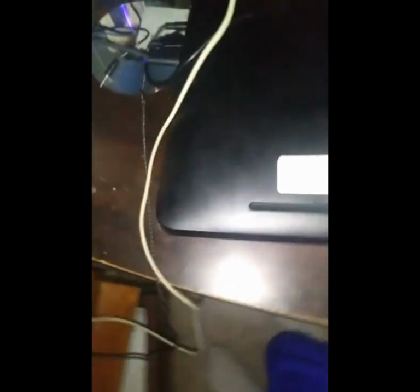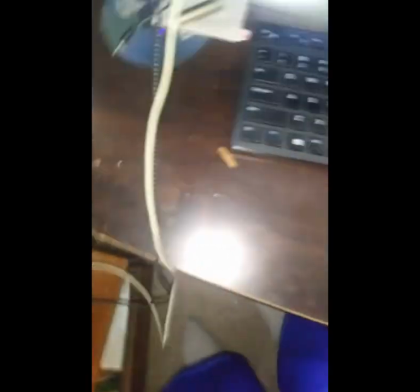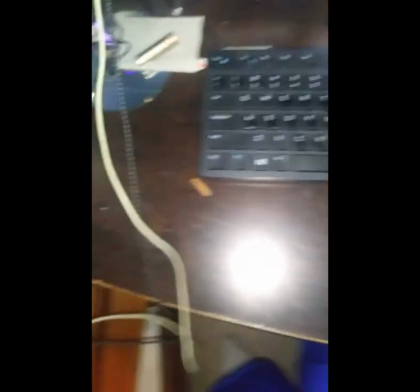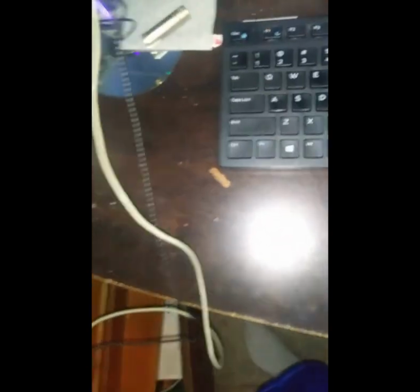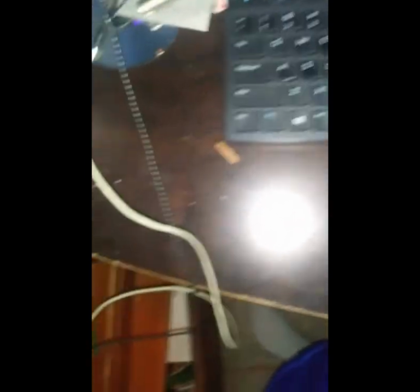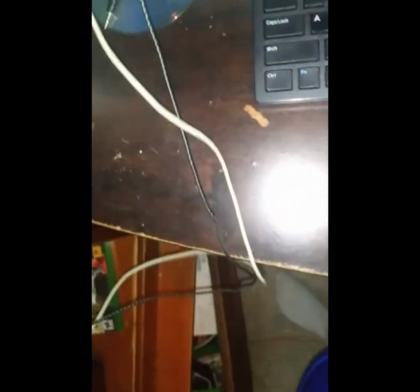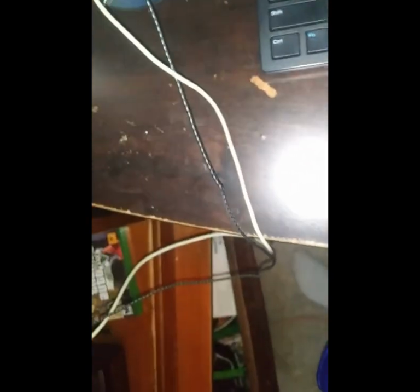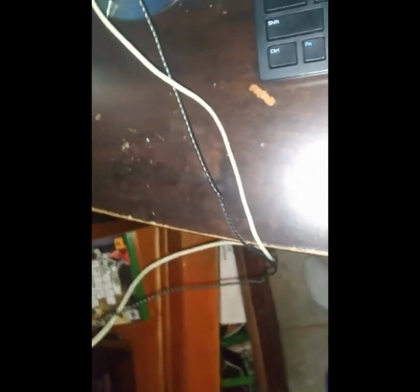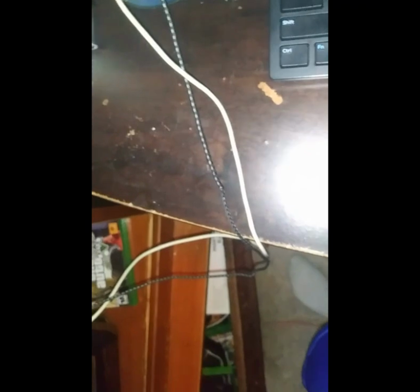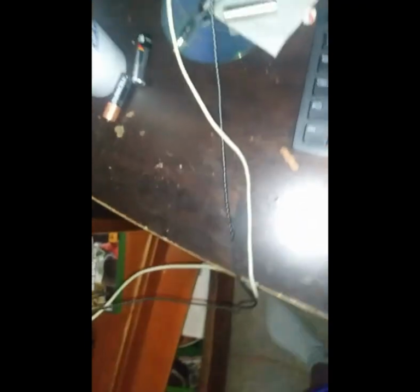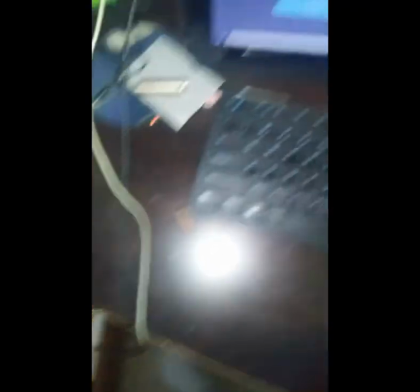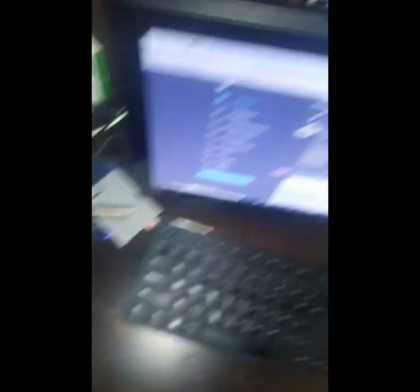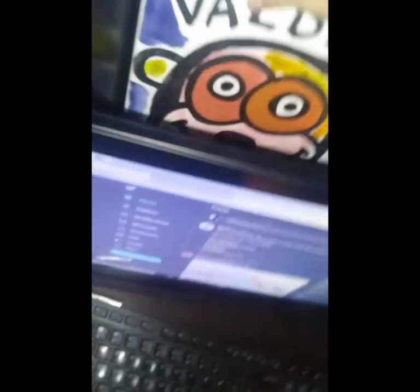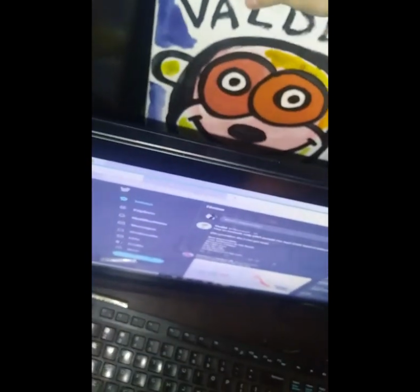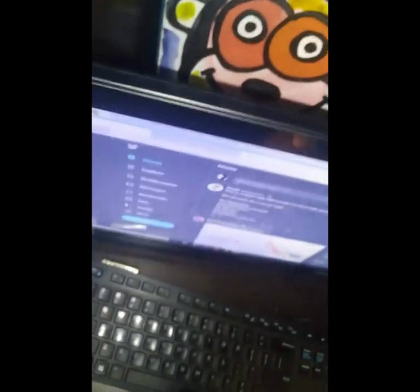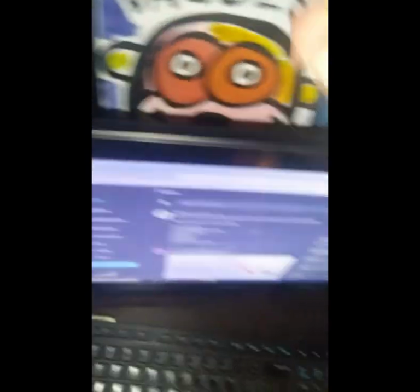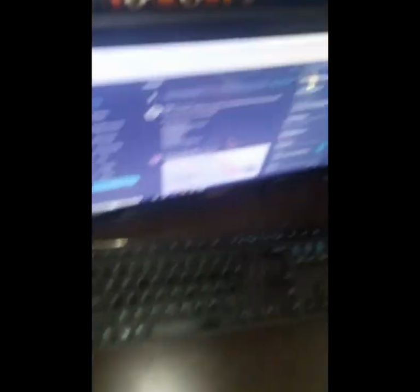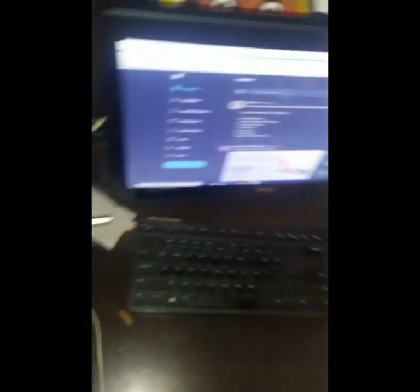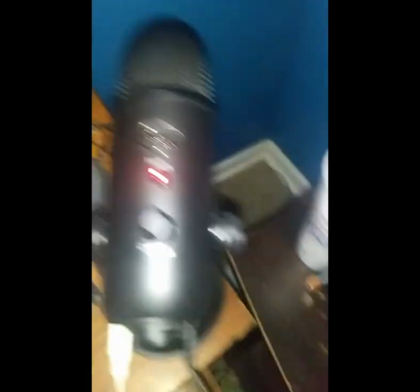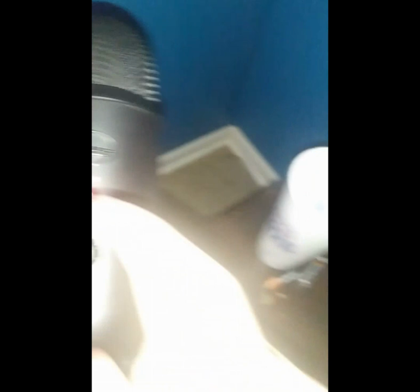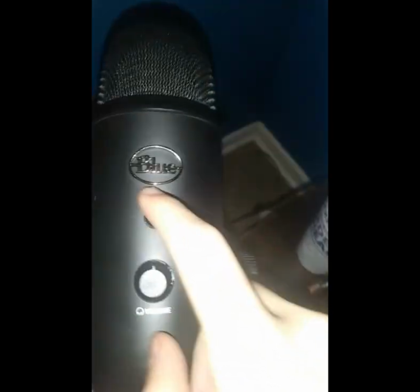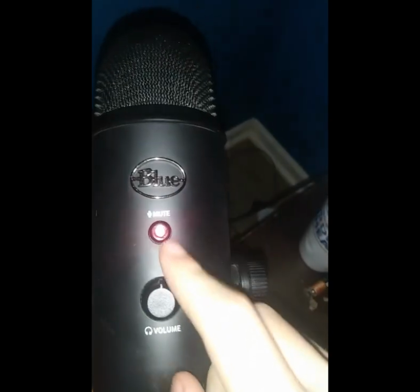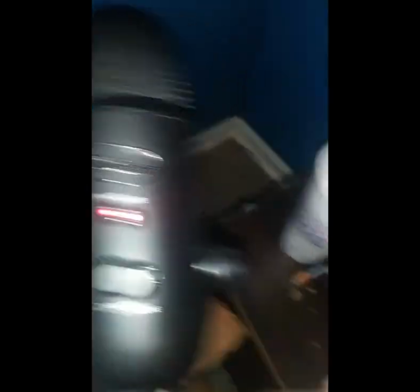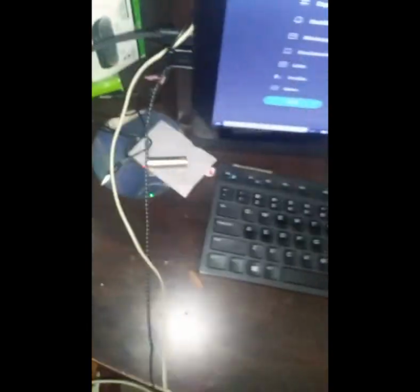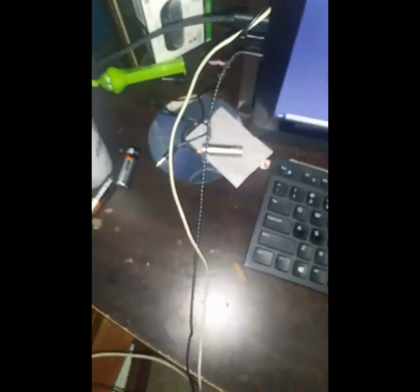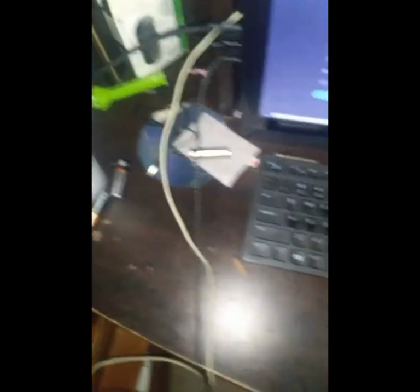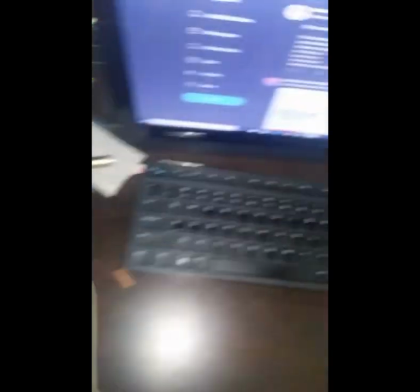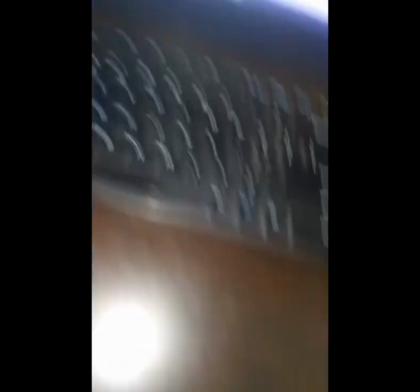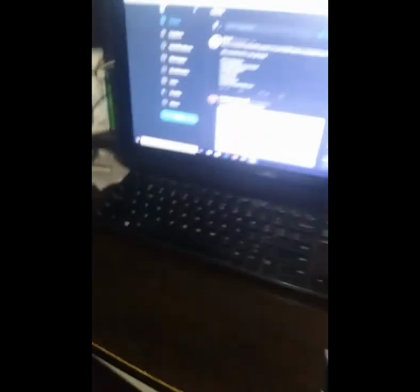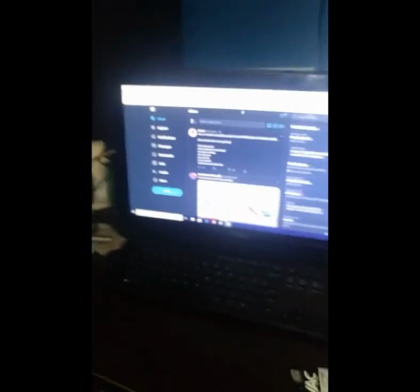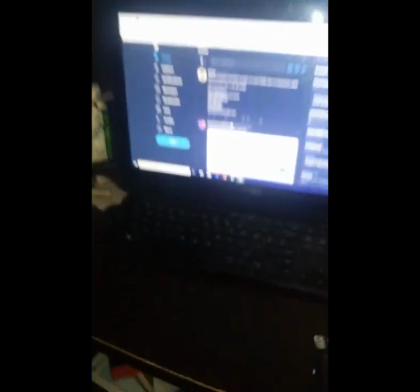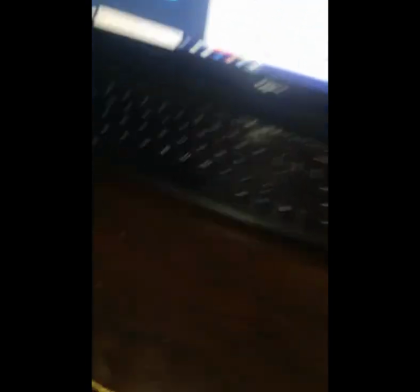So then now you have power. Make sure that's red. Yeah, now you're good. You can use this.